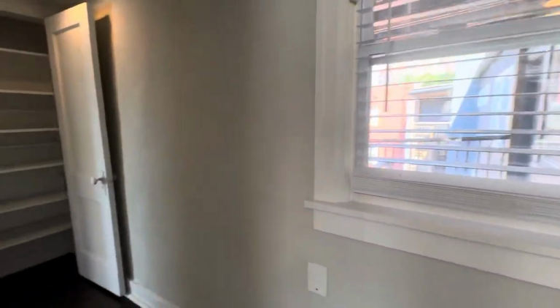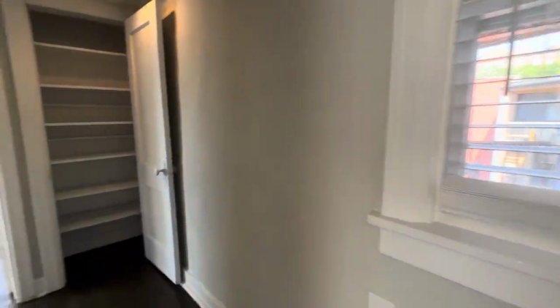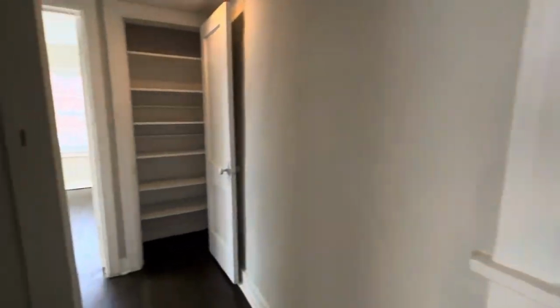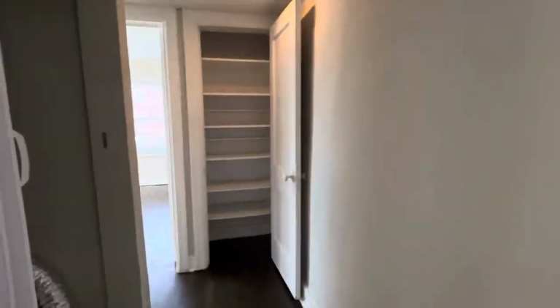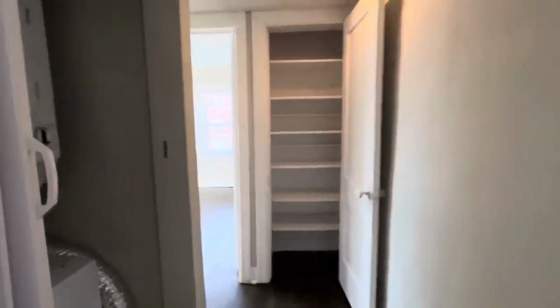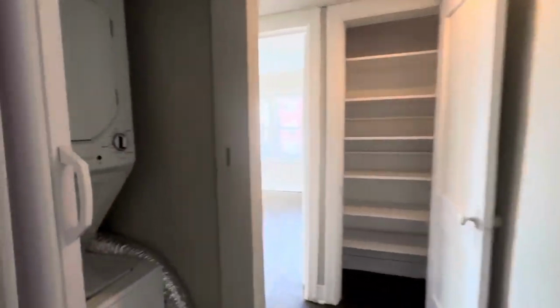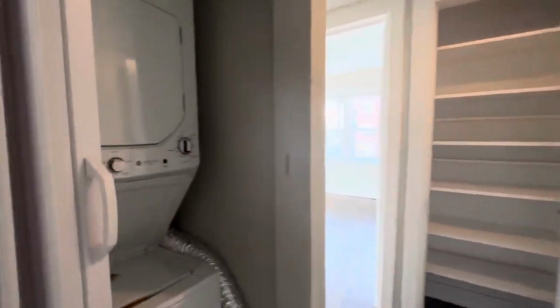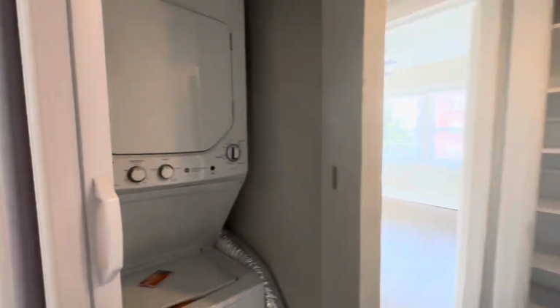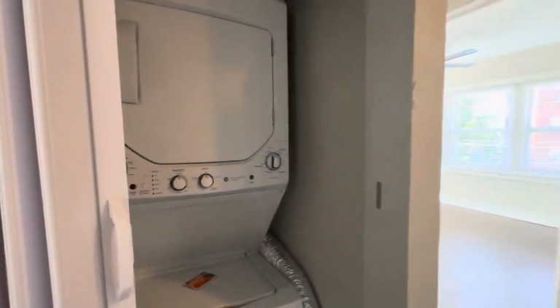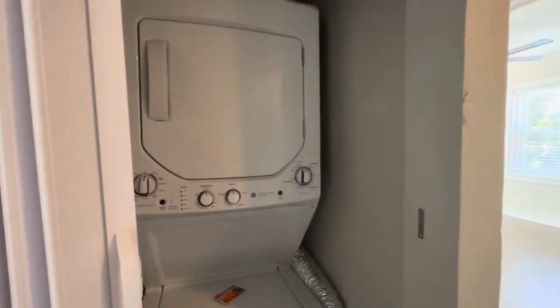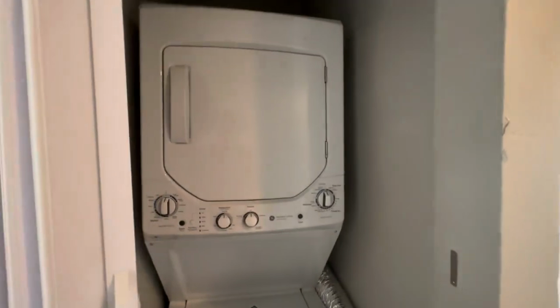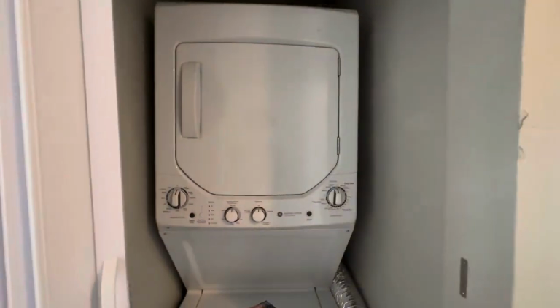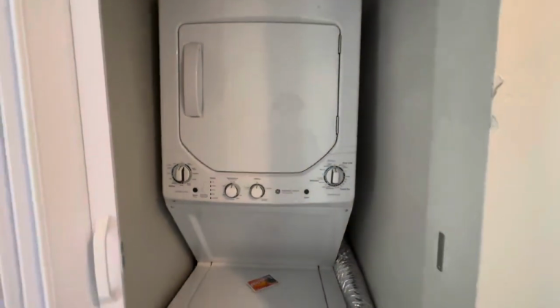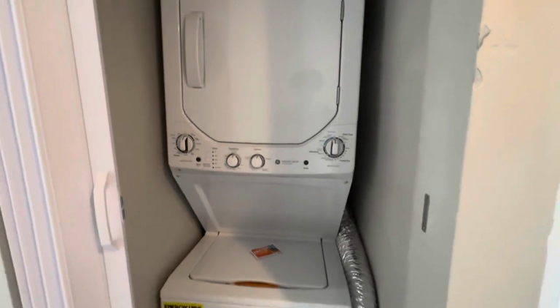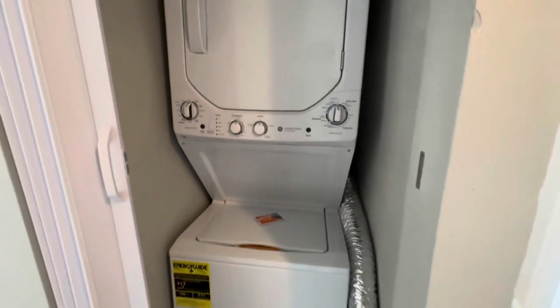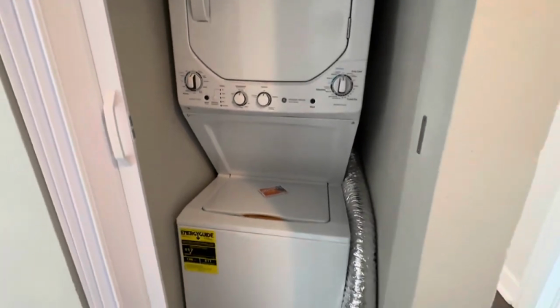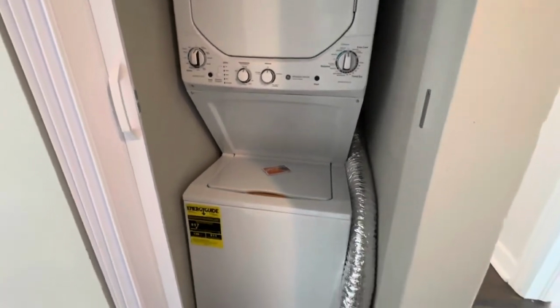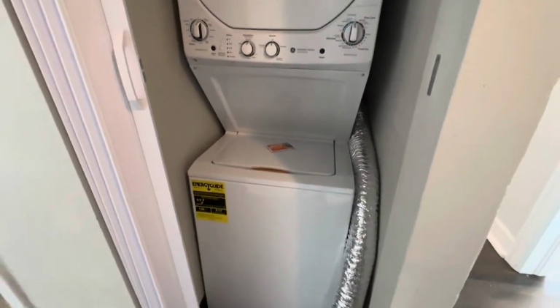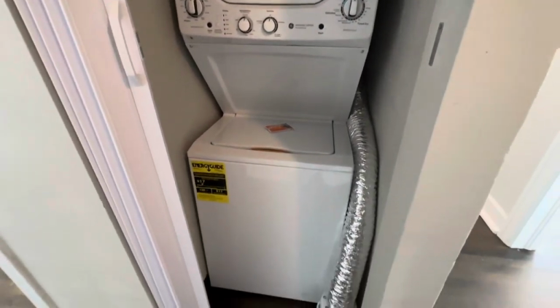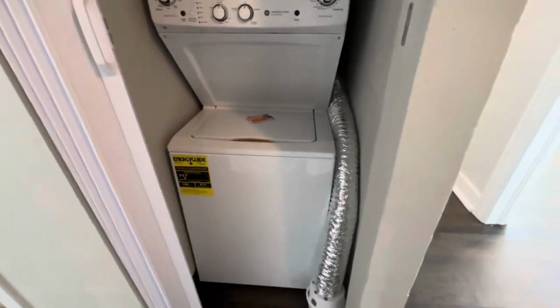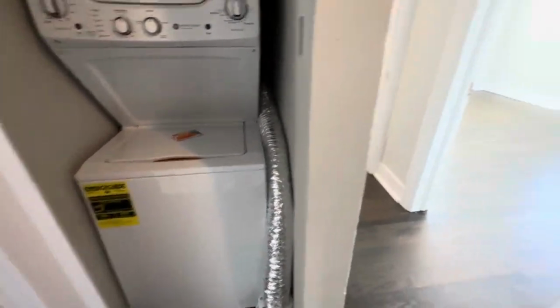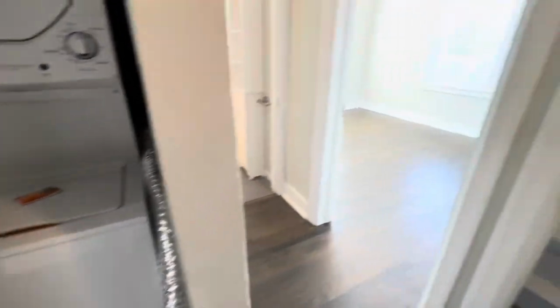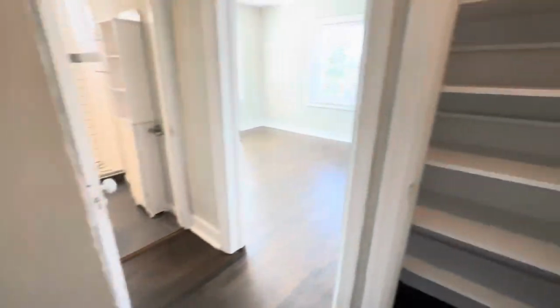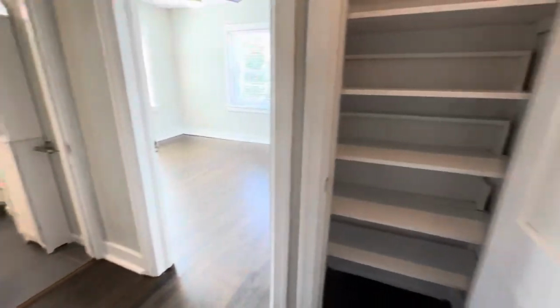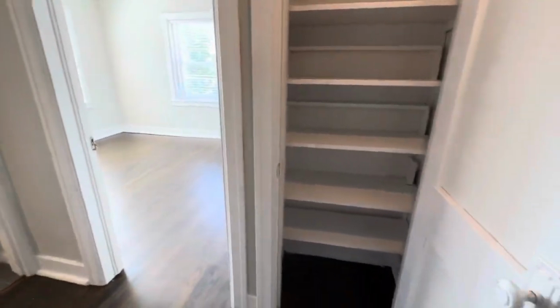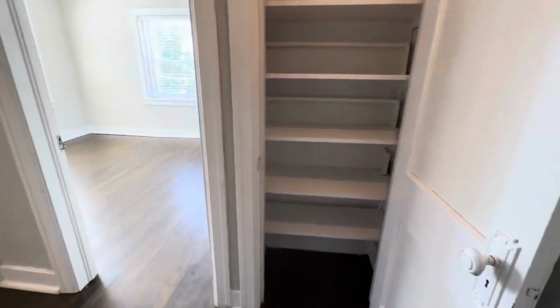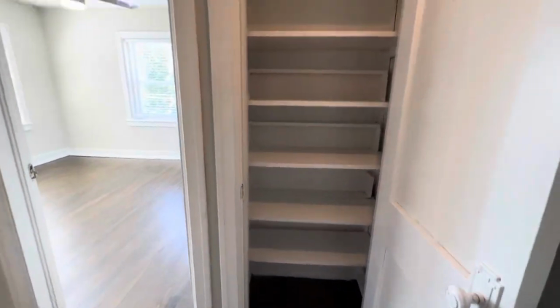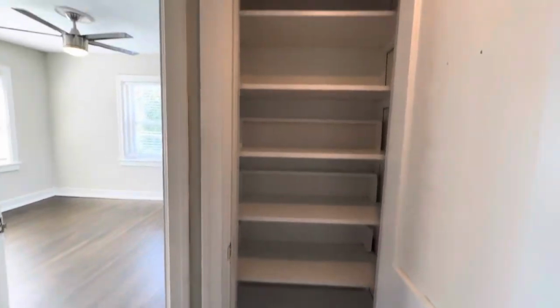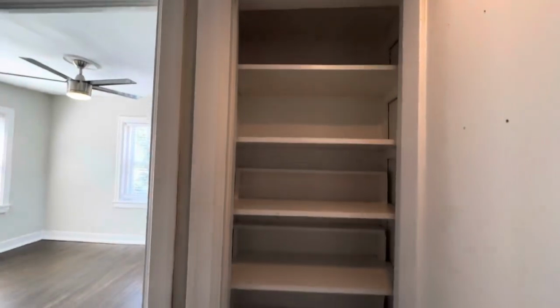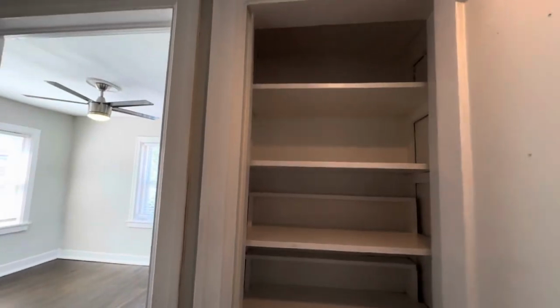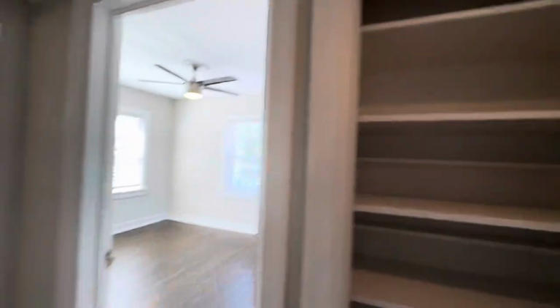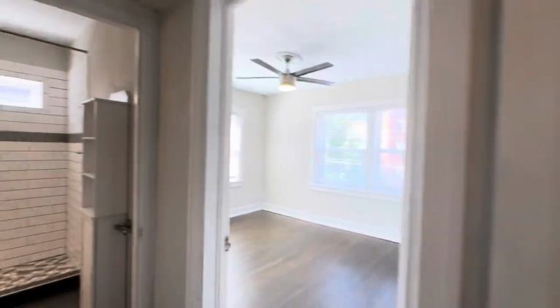Down the hall you have your included washer and dryer, and a little storage closet.